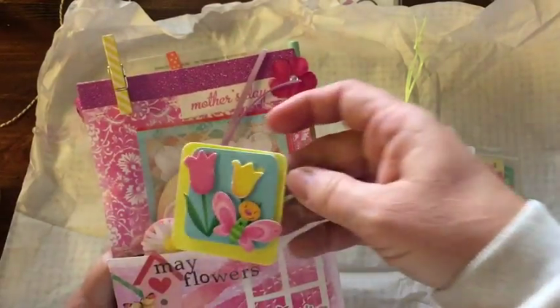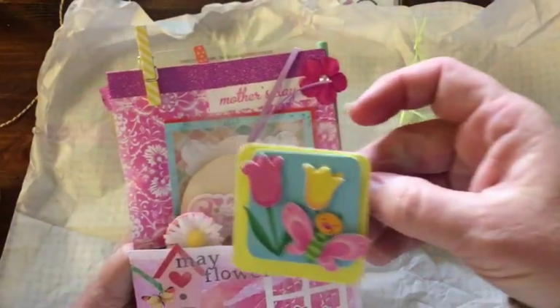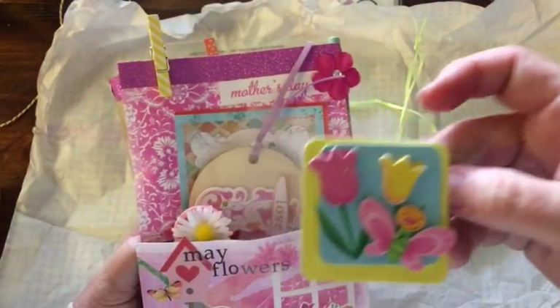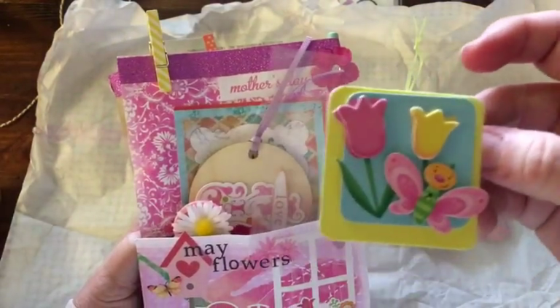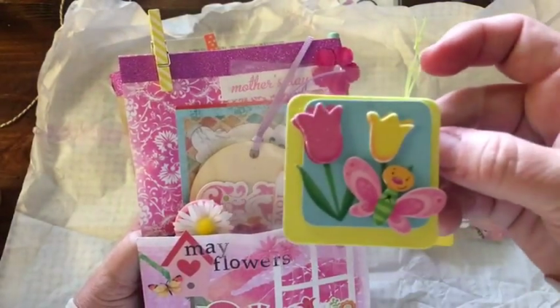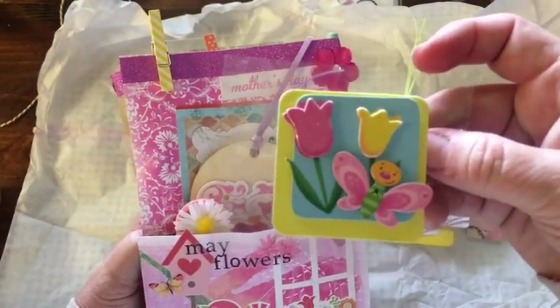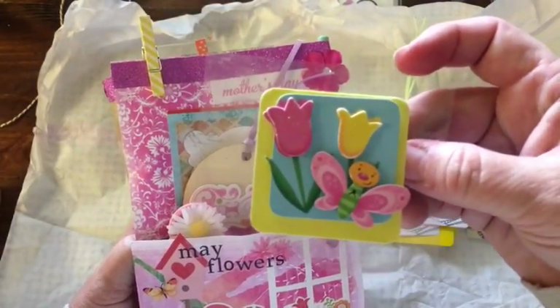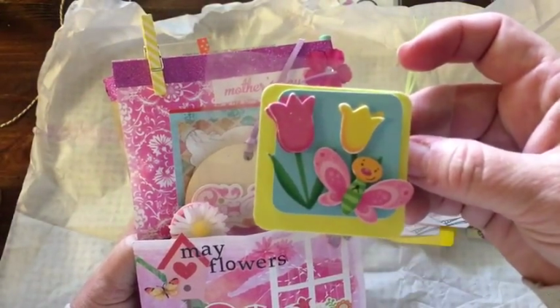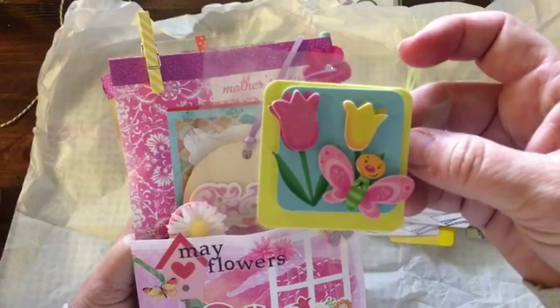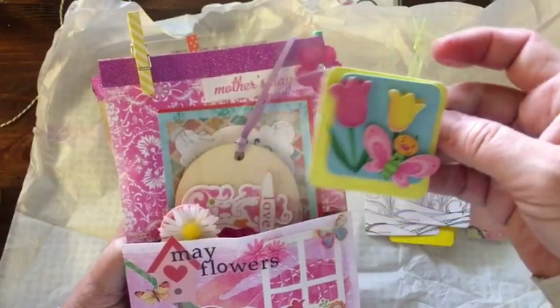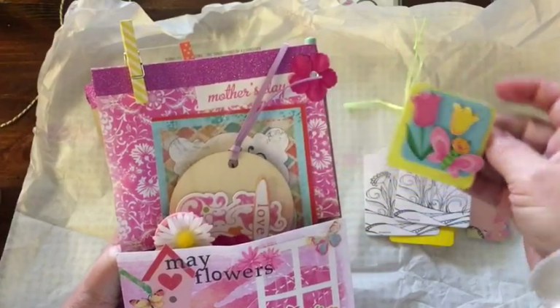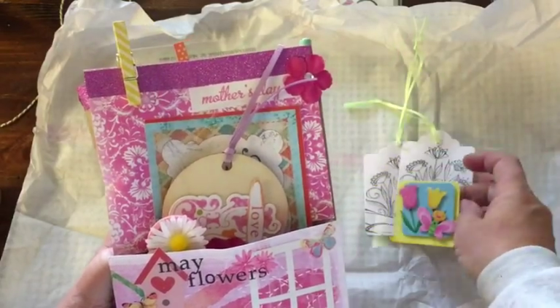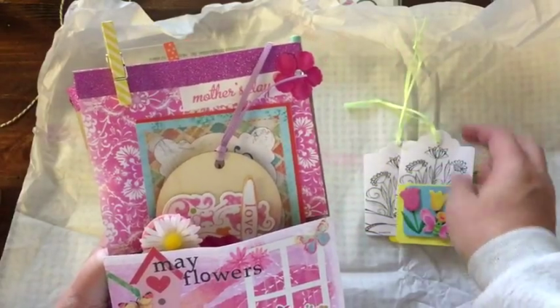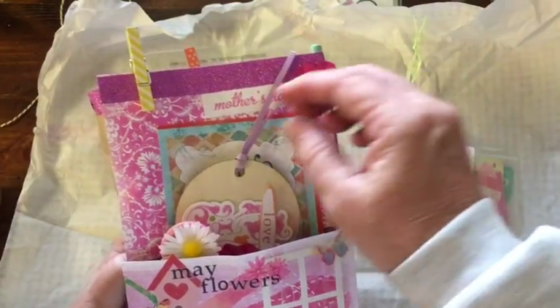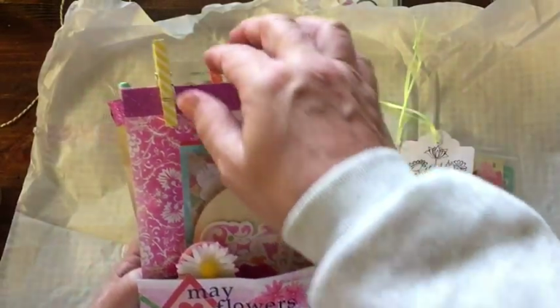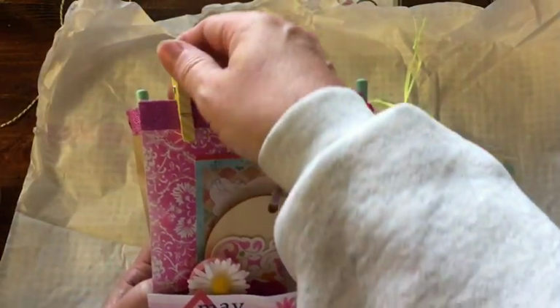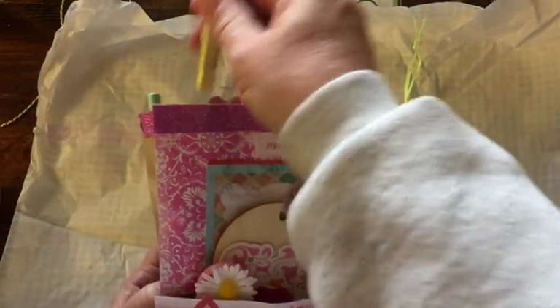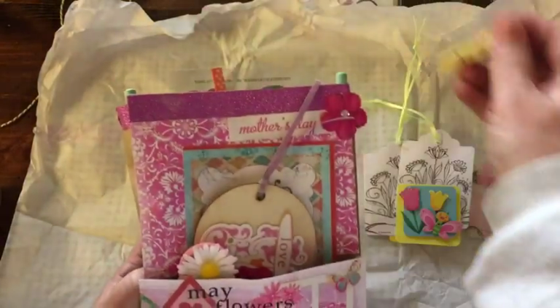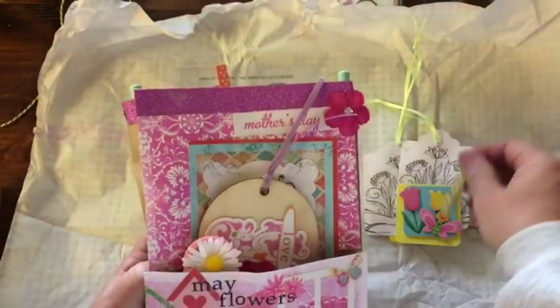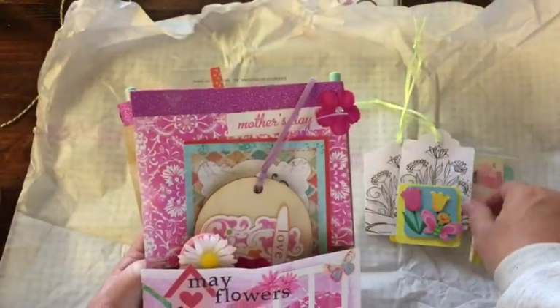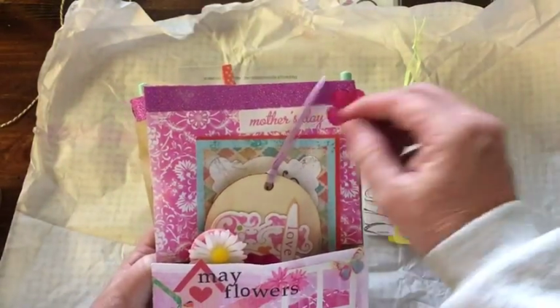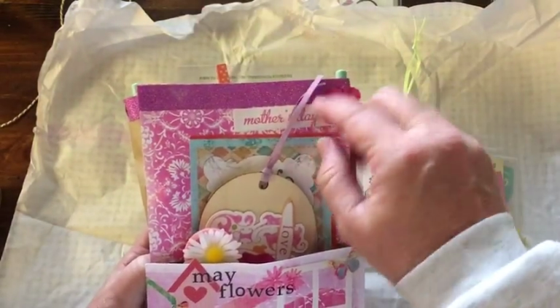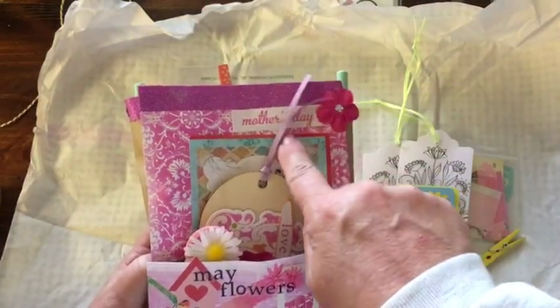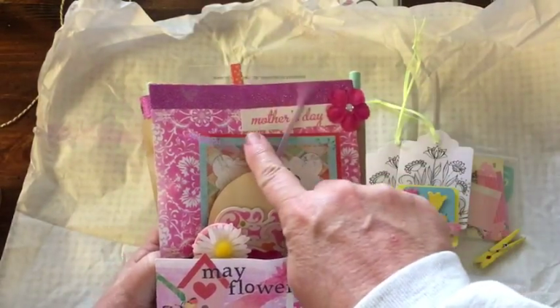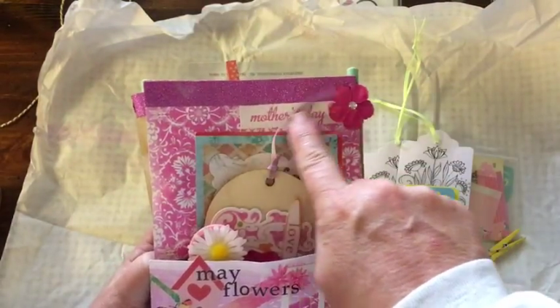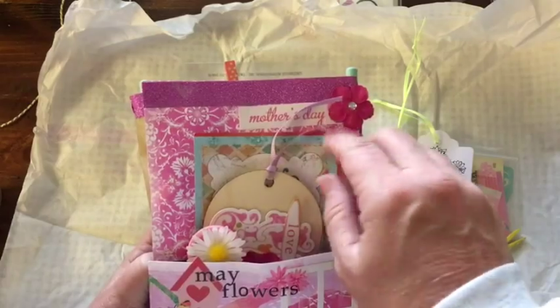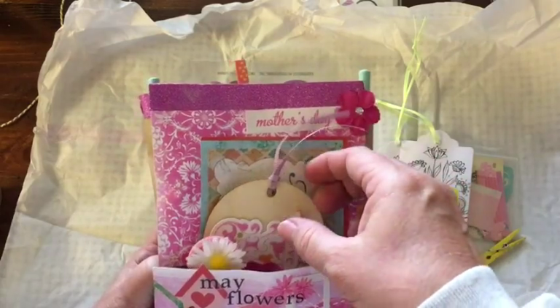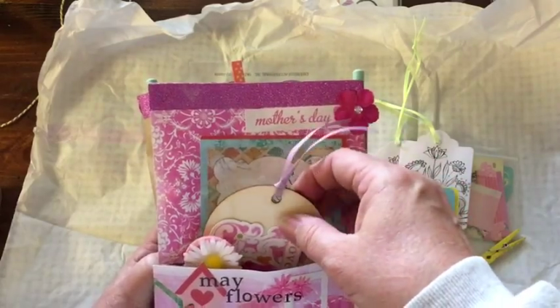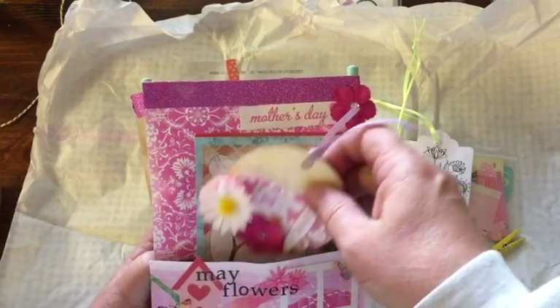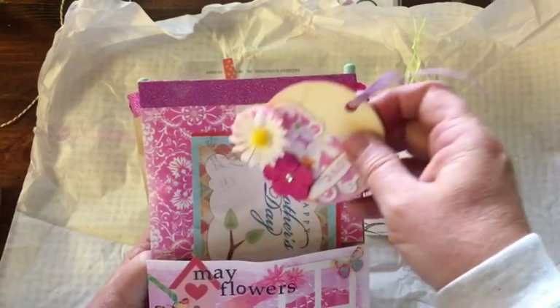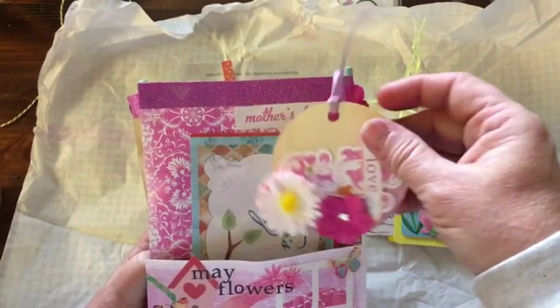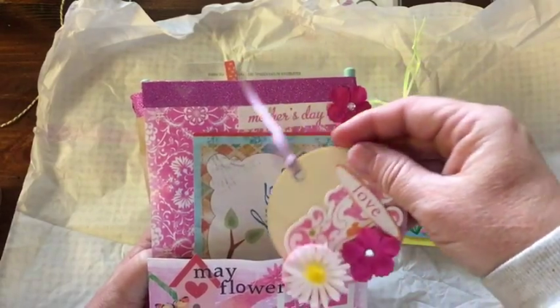And this is a sticker — how cute is that with the little bee and the tulips. With another yellow. Oh, this is Mother's Day with a flower right there.